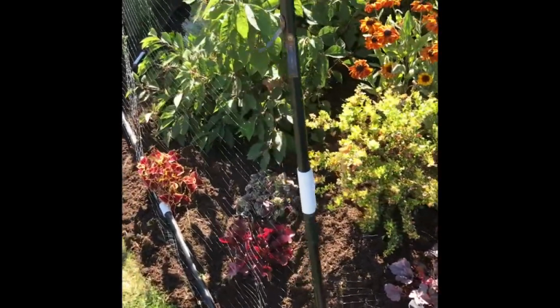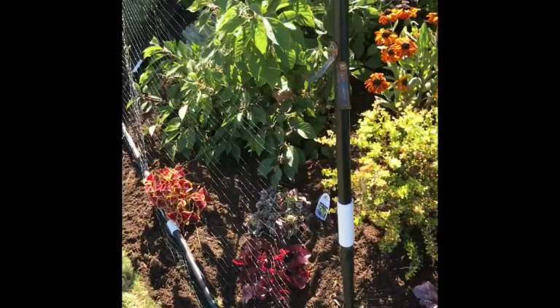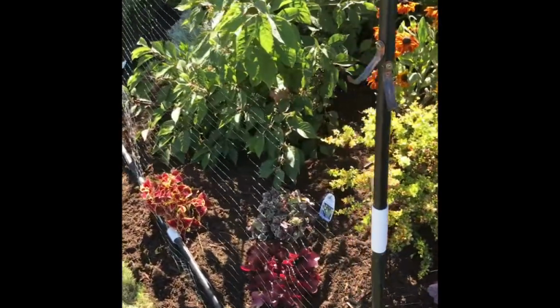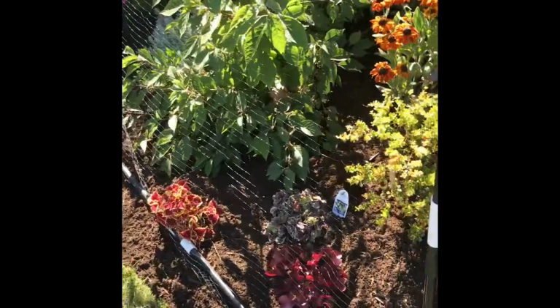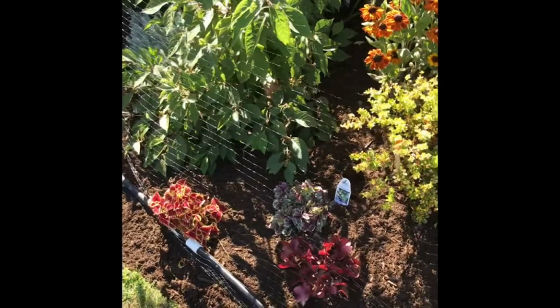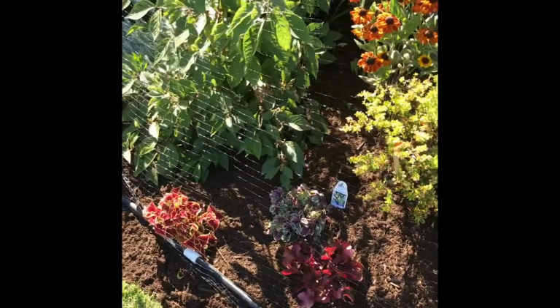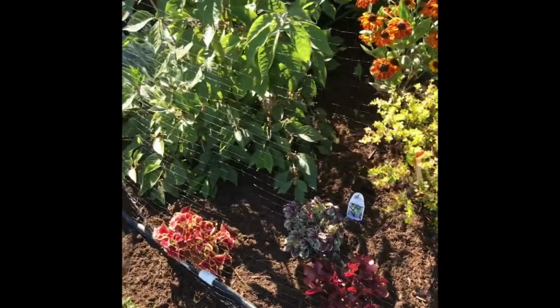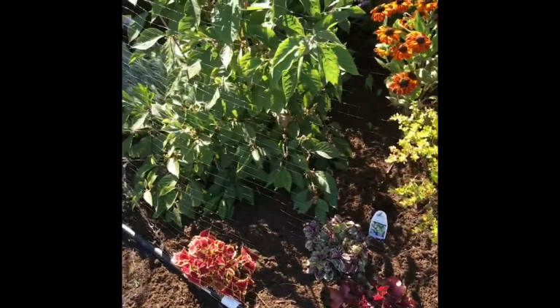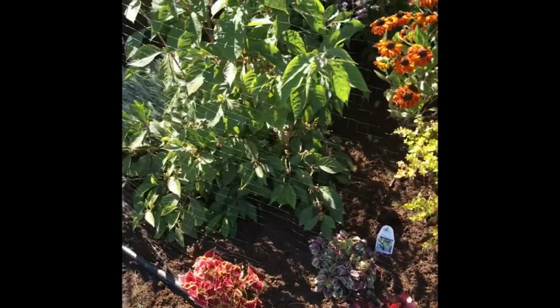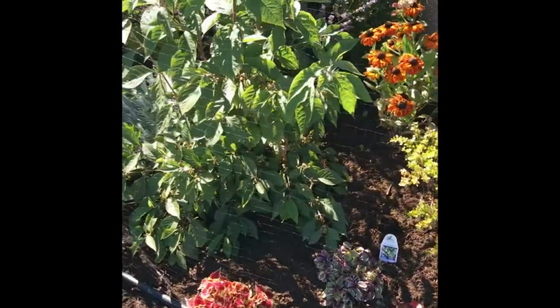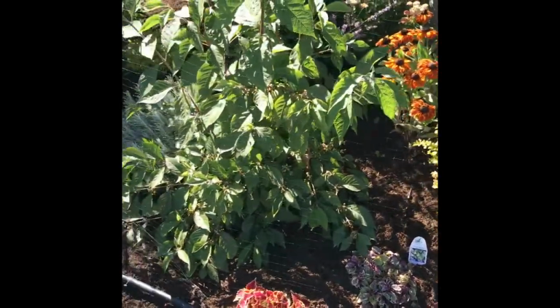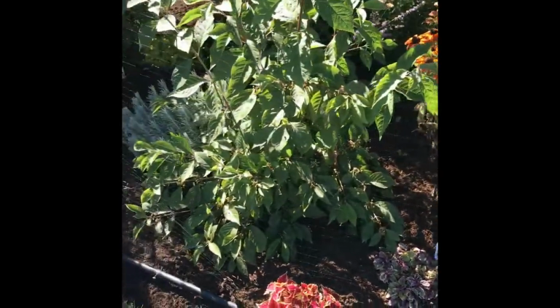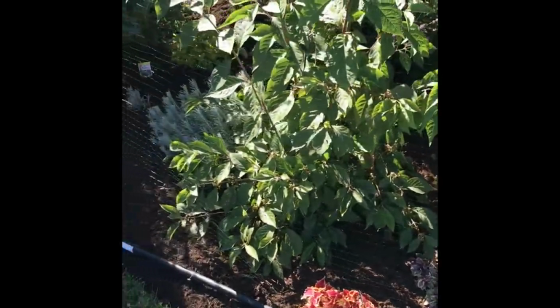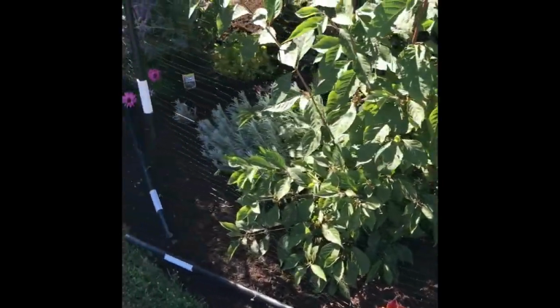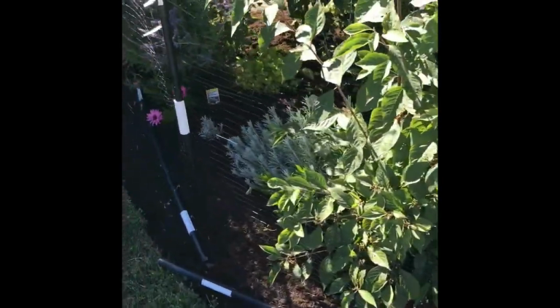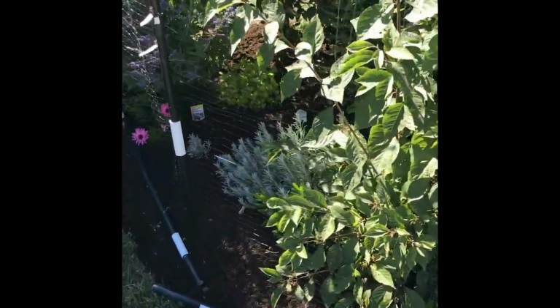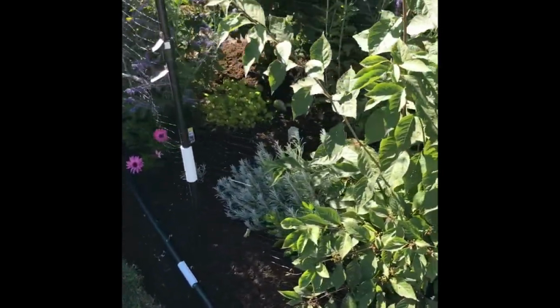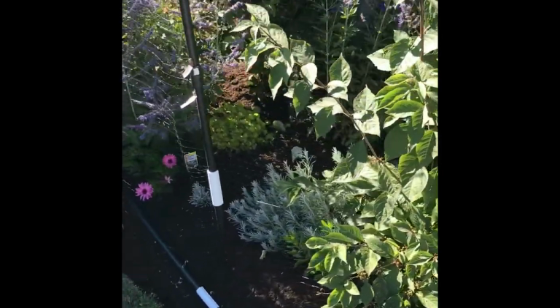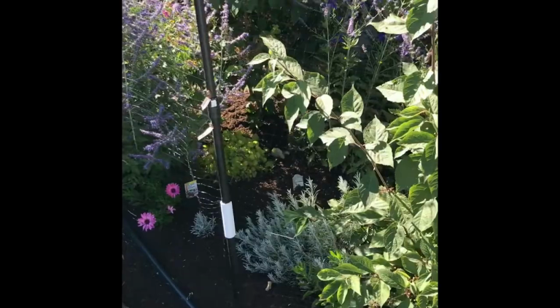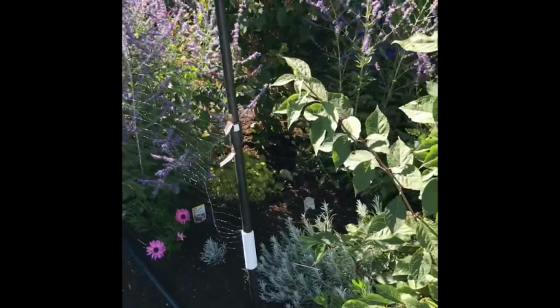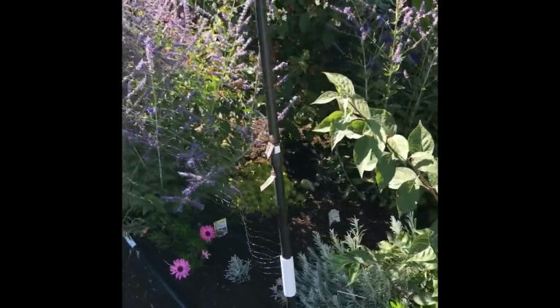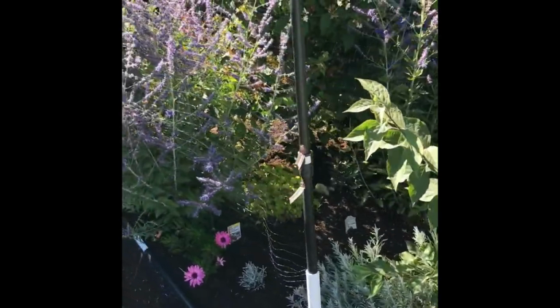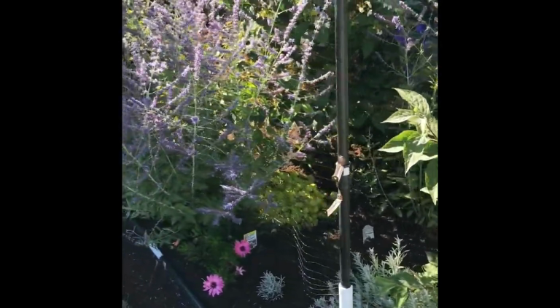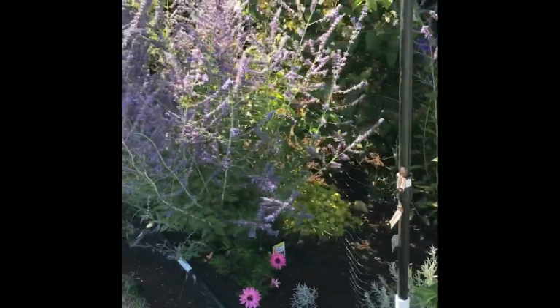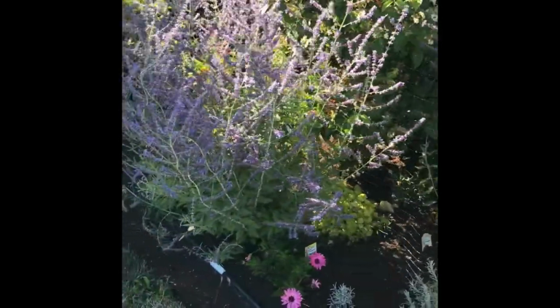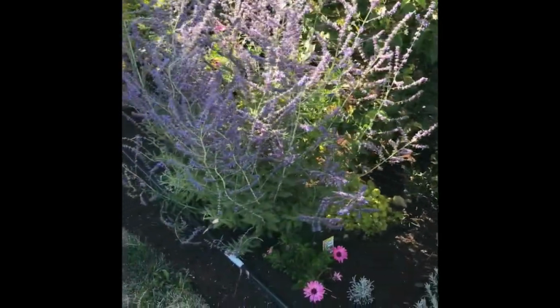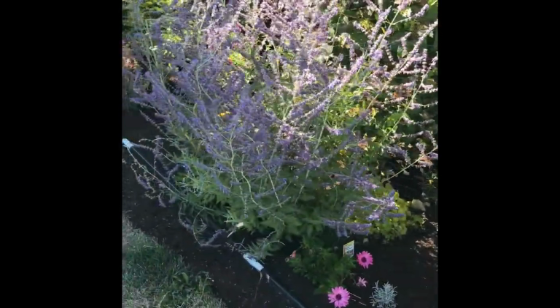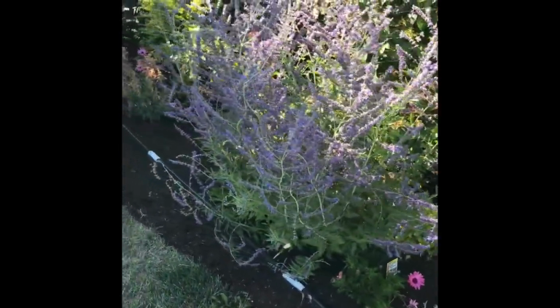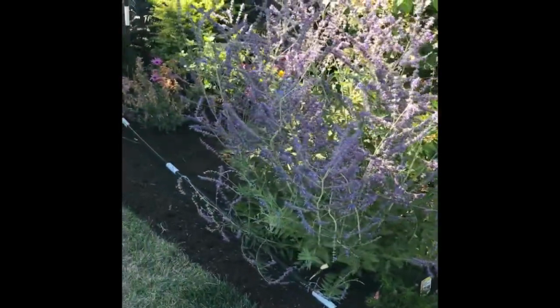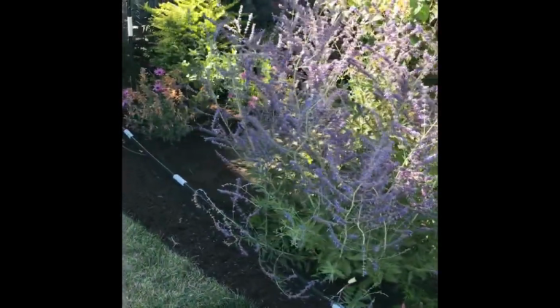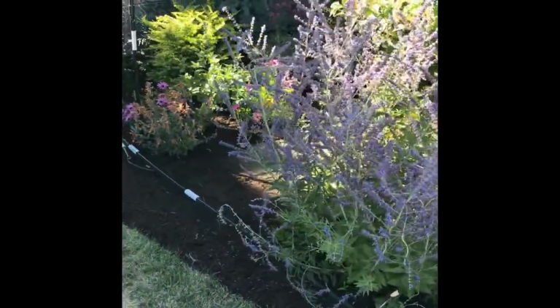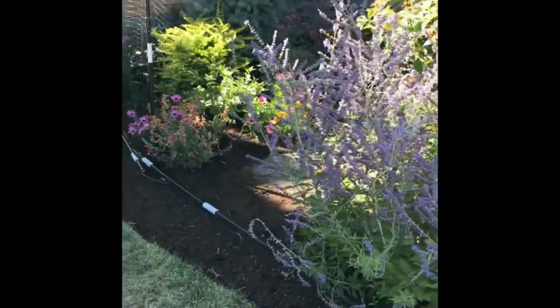There's a lot more to the garden. I'll begin with what you might see.